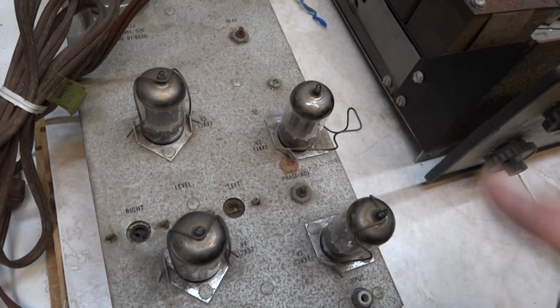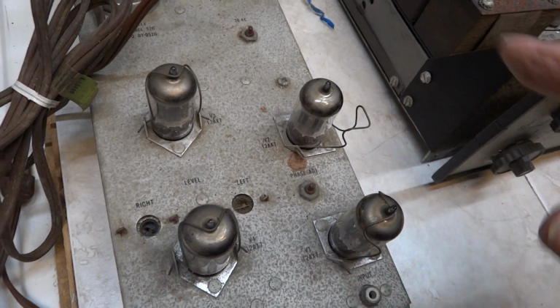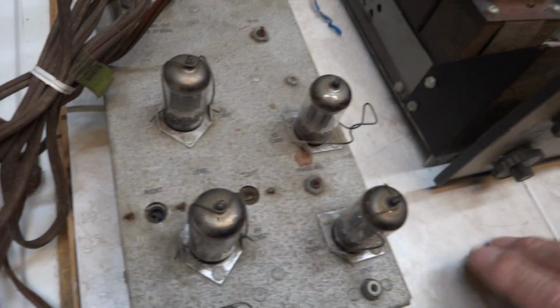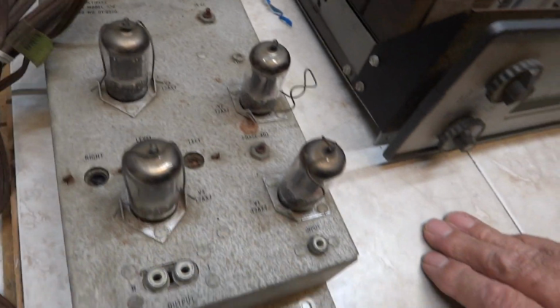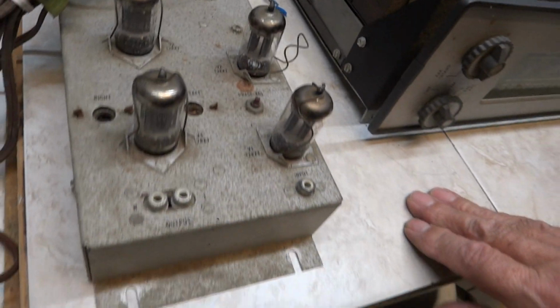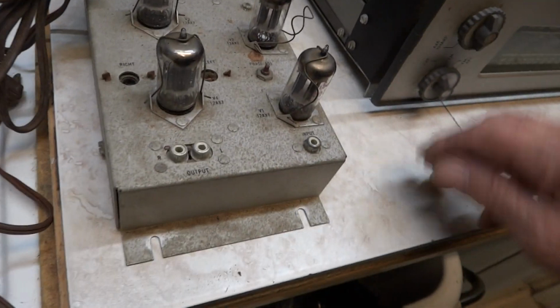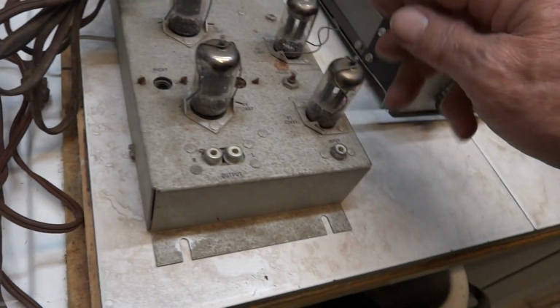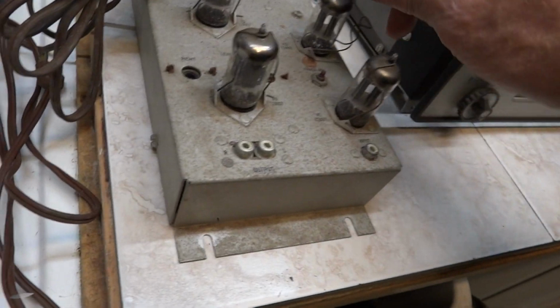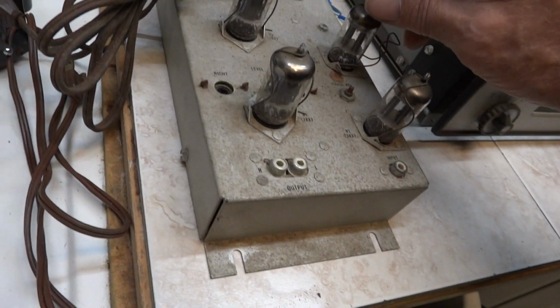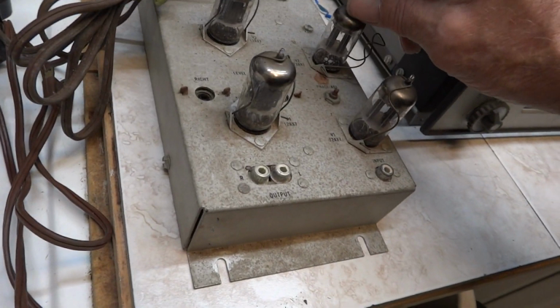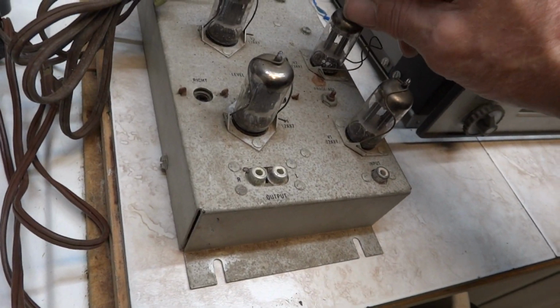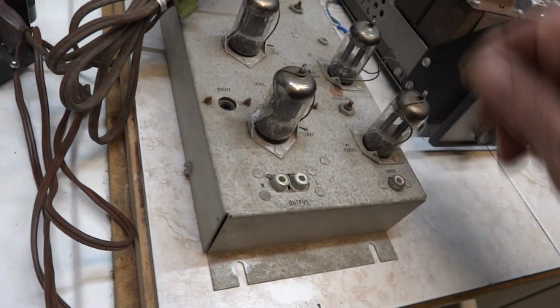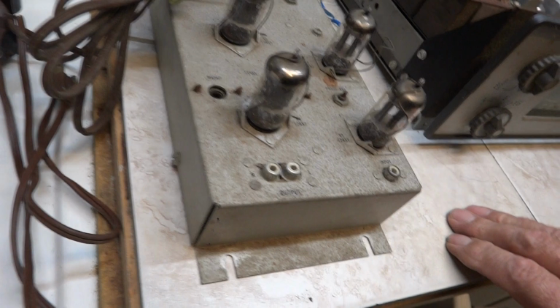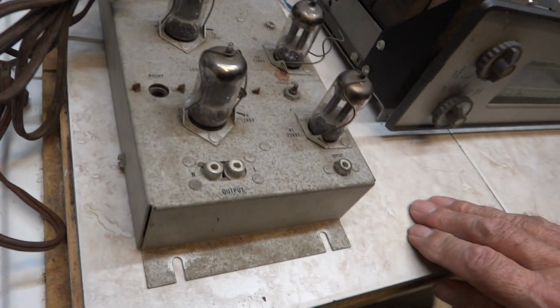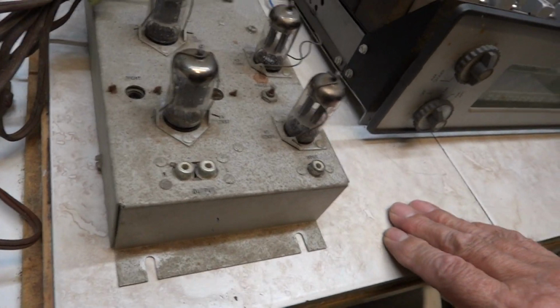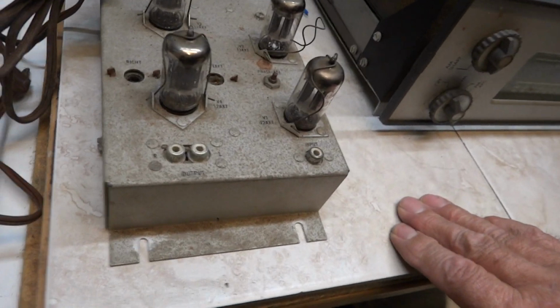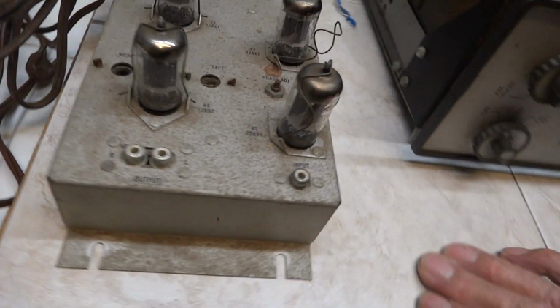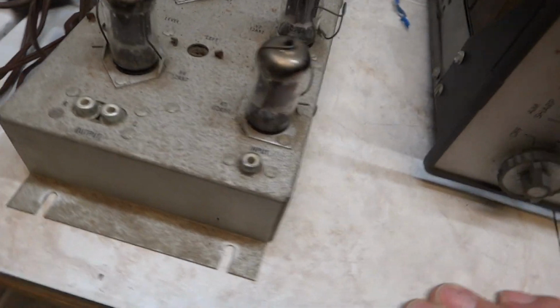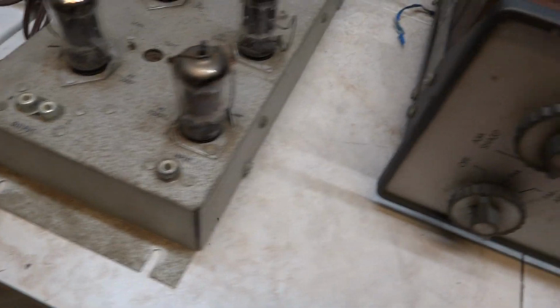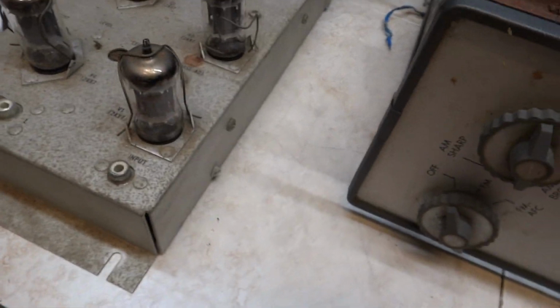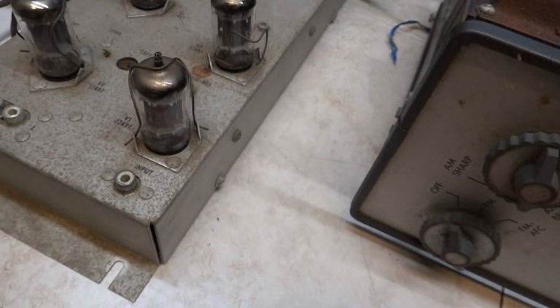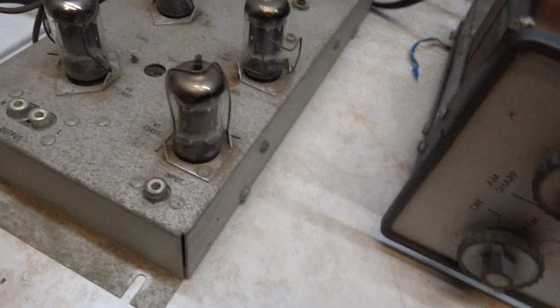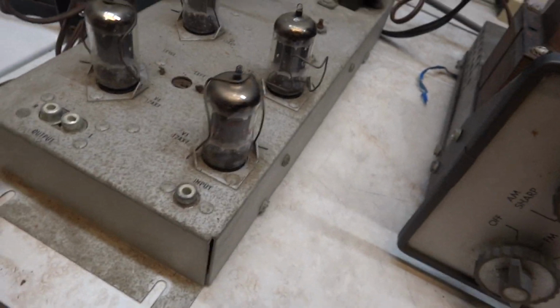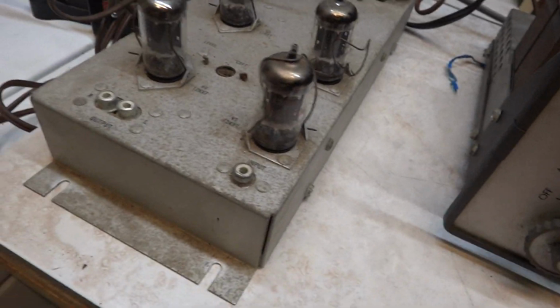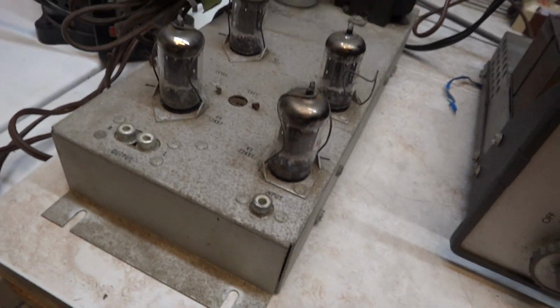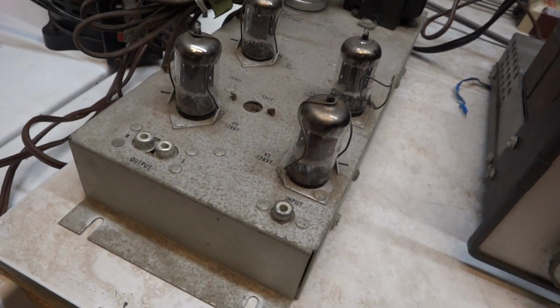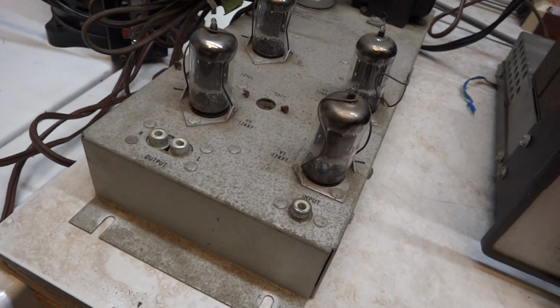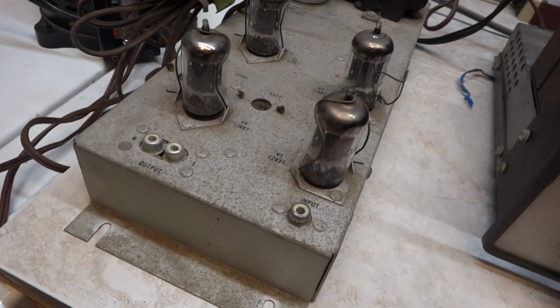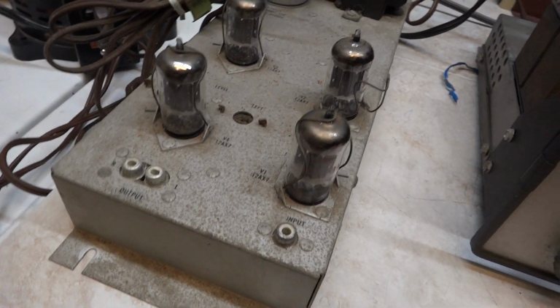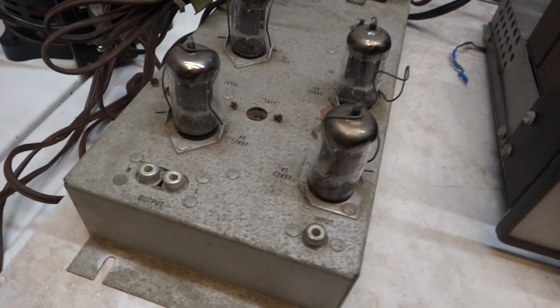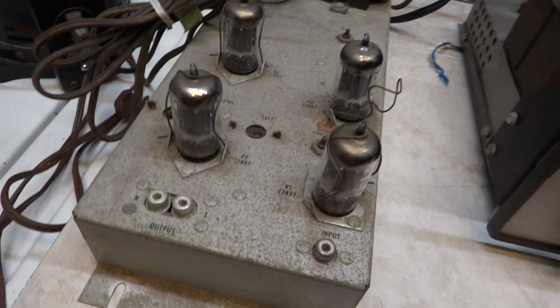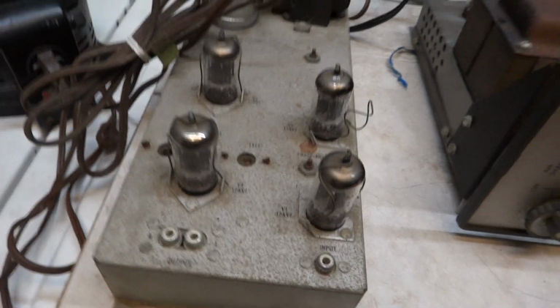Four 12AX7 tubes there, but no Telefunken. I think they're Sonotone — American made.